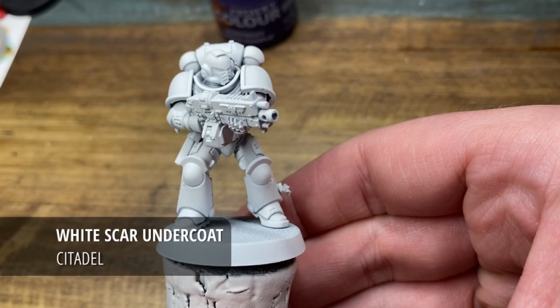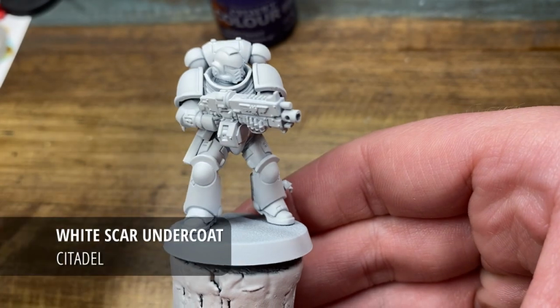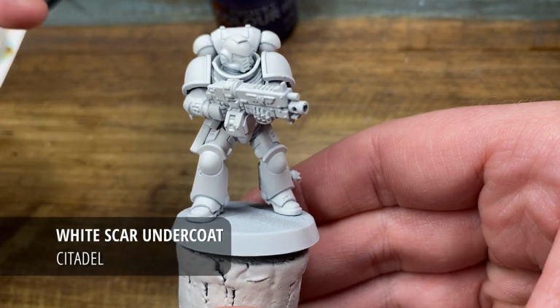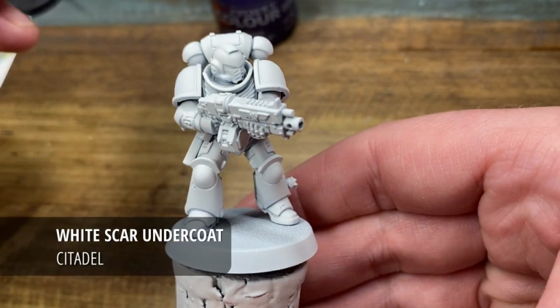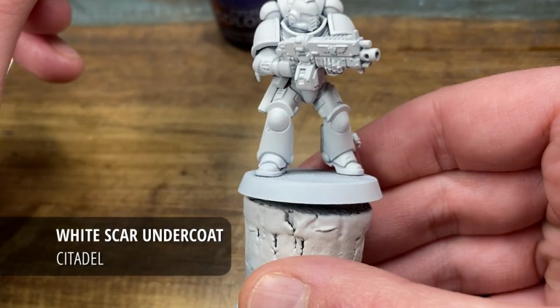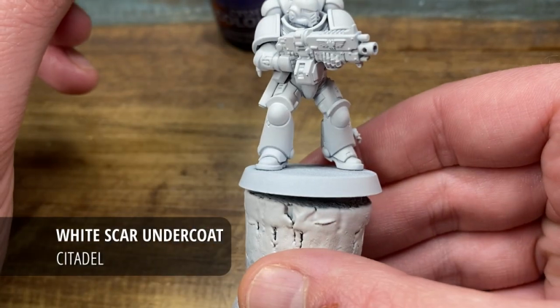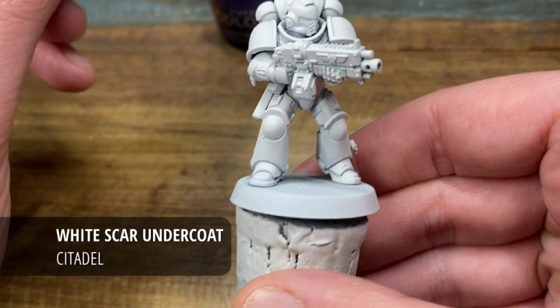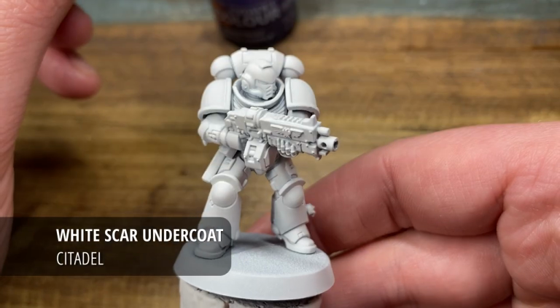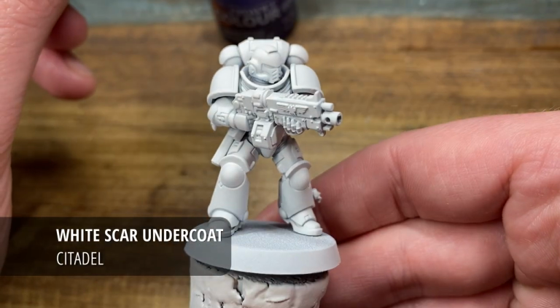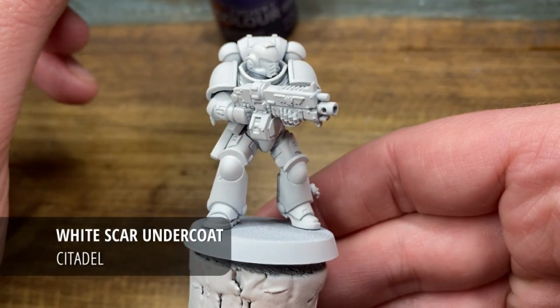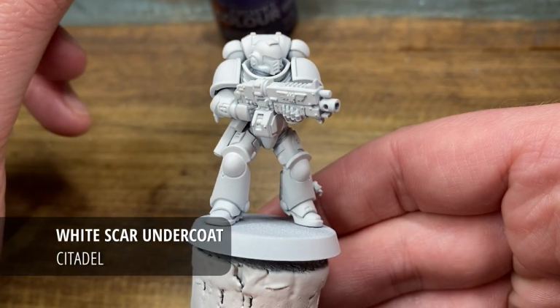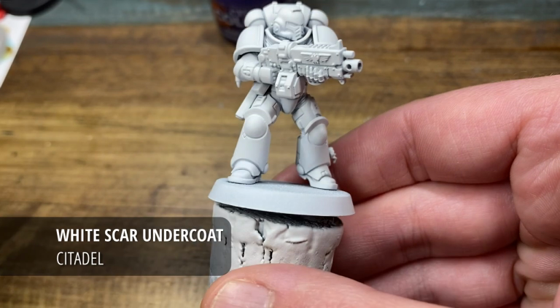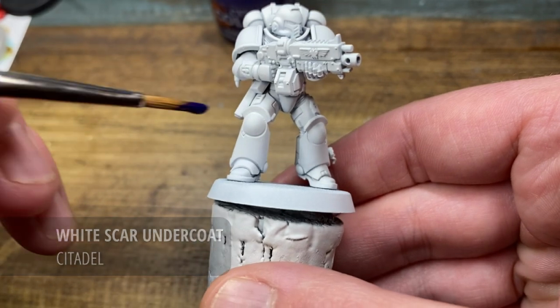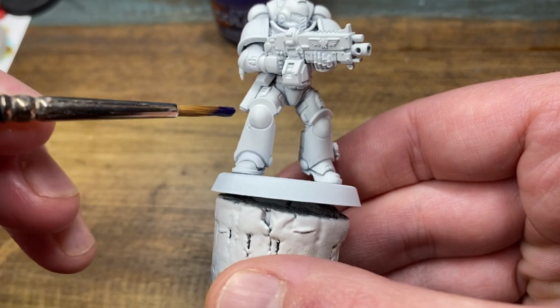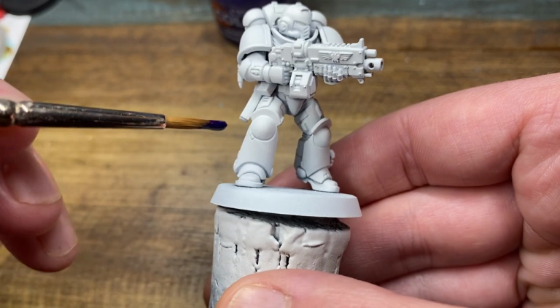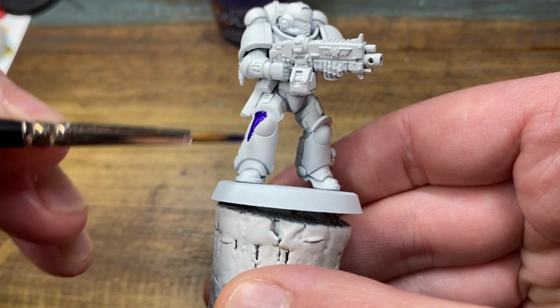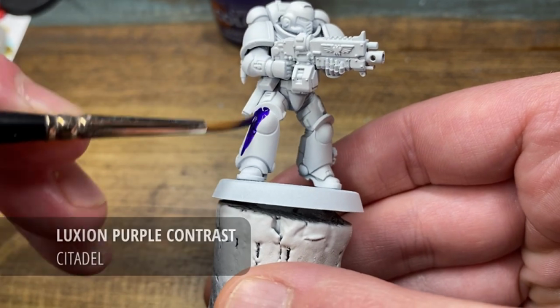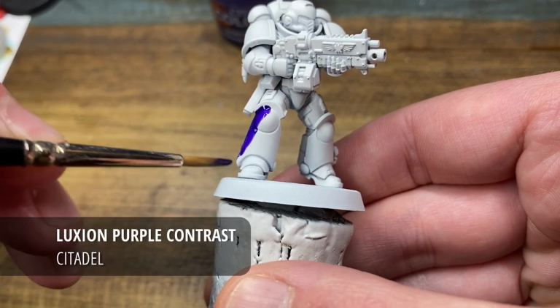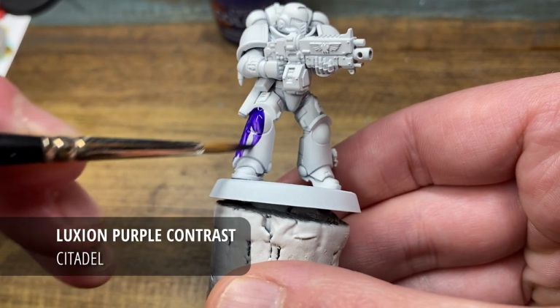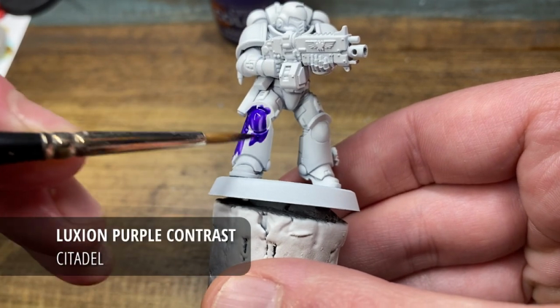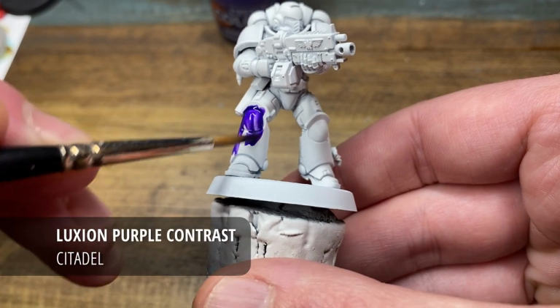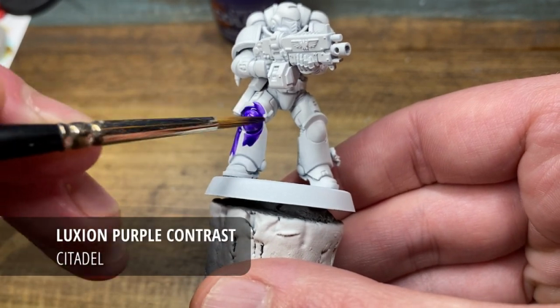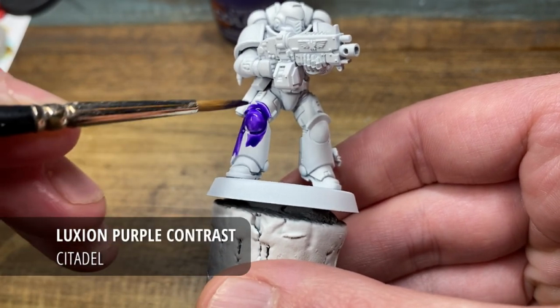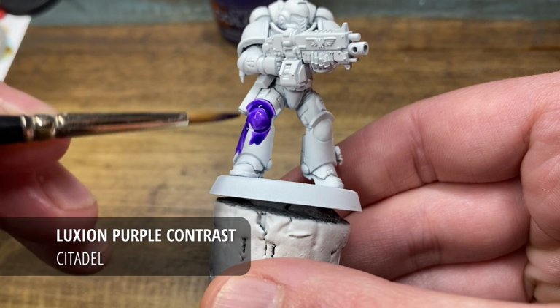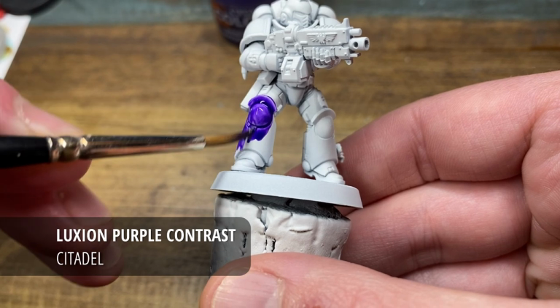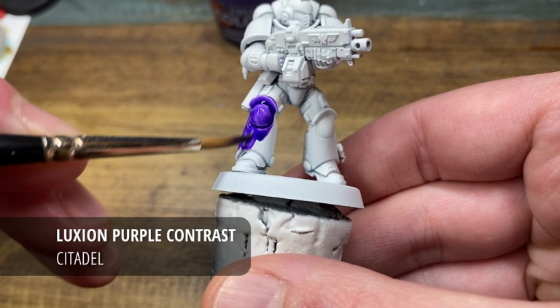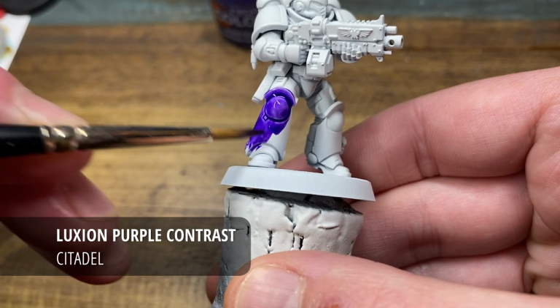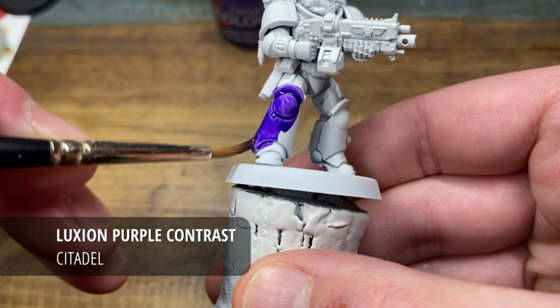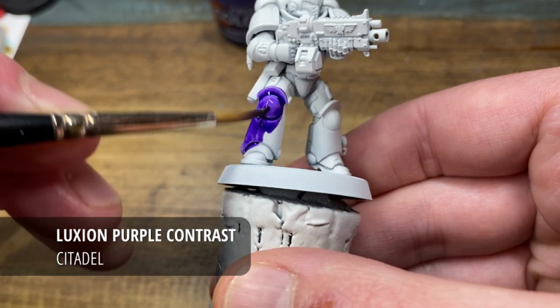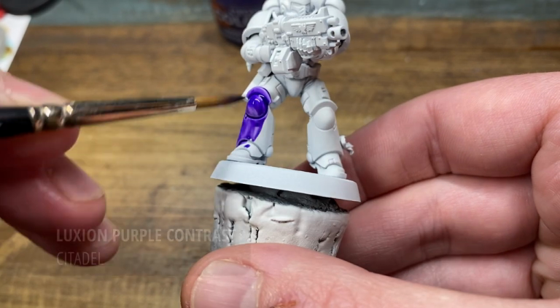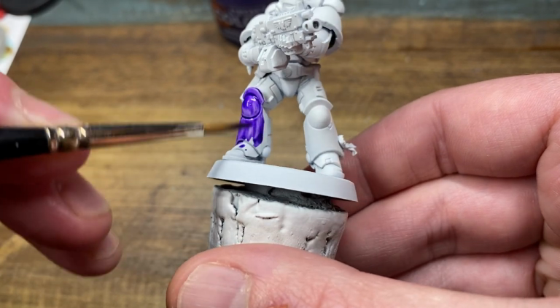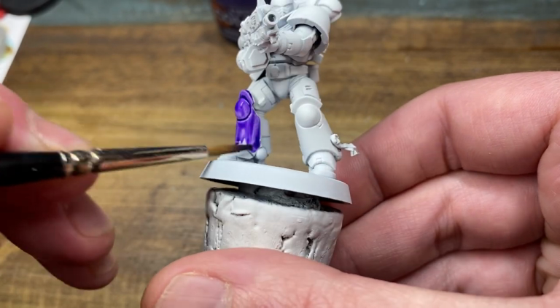Hi everyone and welcome to another painting tutorial. Today I'm going to take you through the Hawk Lord scheme, however I'll be using contrast paint as the base for this one. So over a white scar undercoat I'm just going to start by using Luxion purple contrast paint straight from the pot.